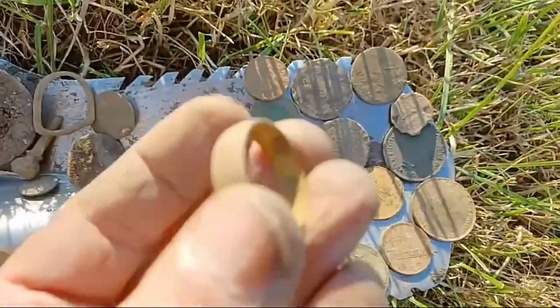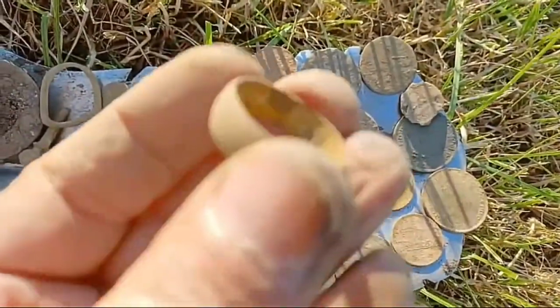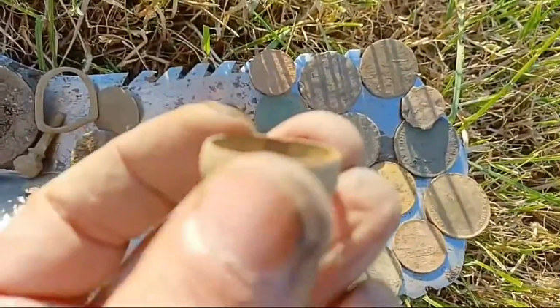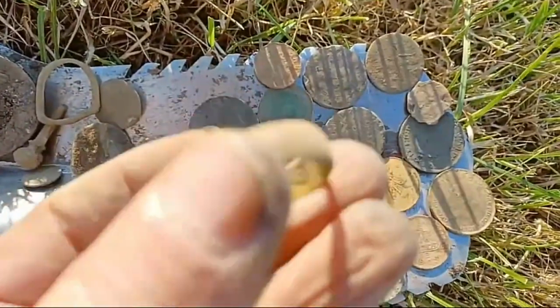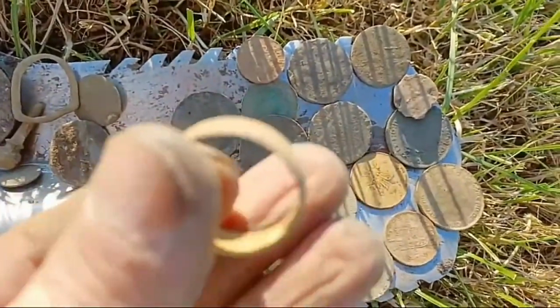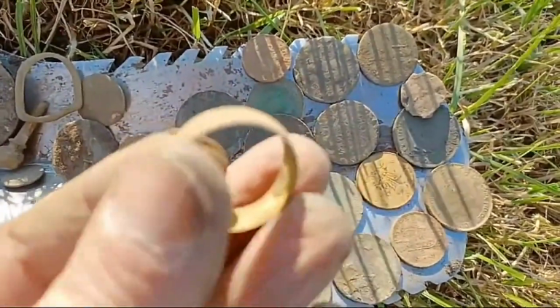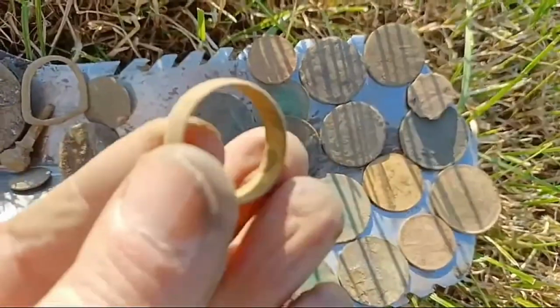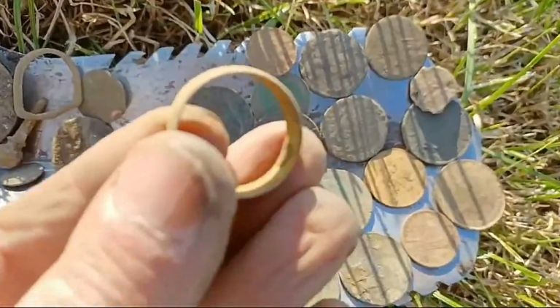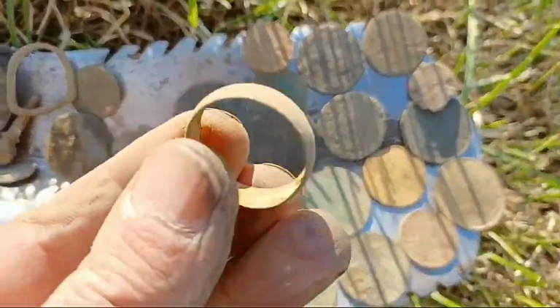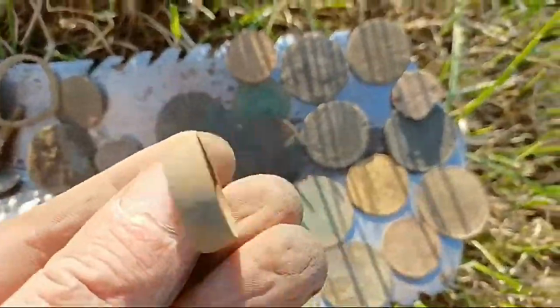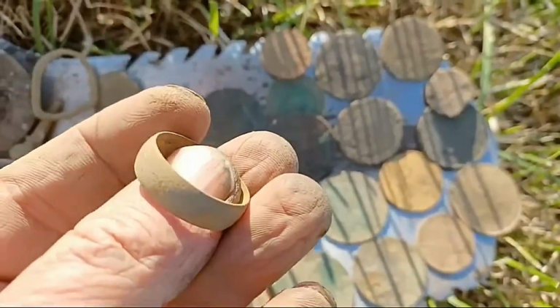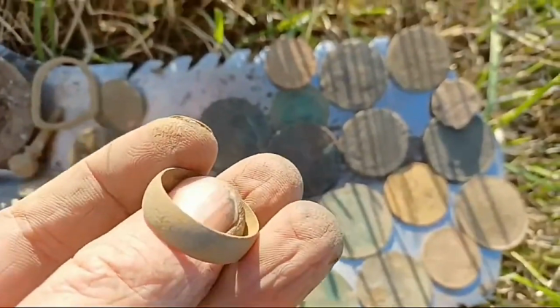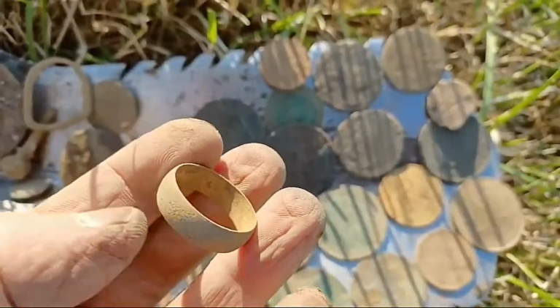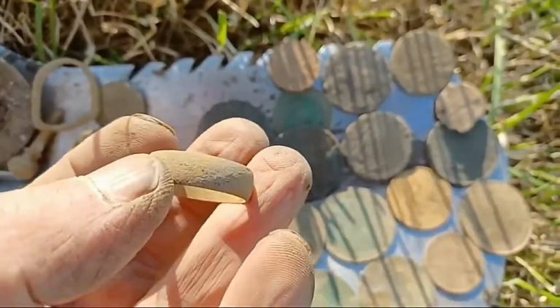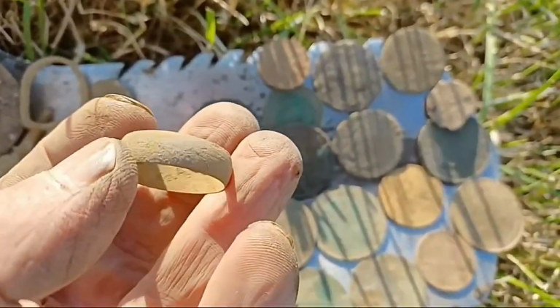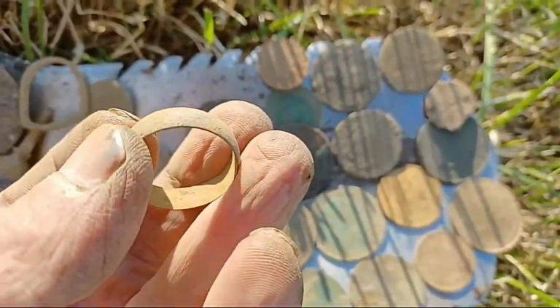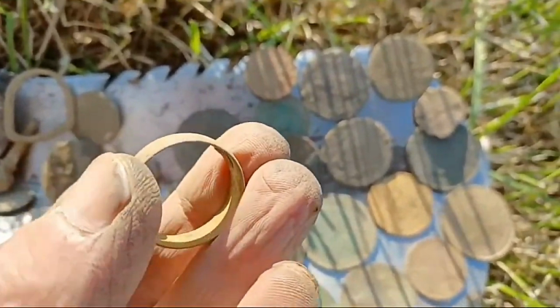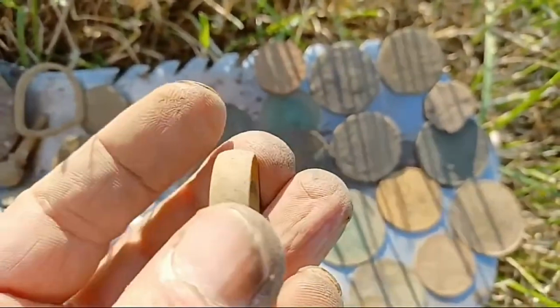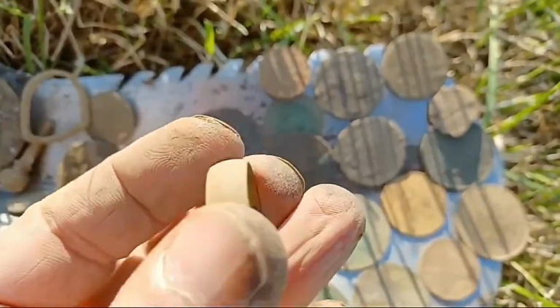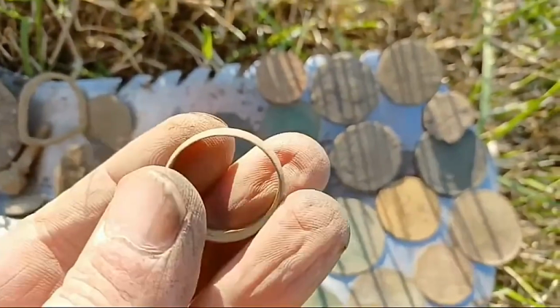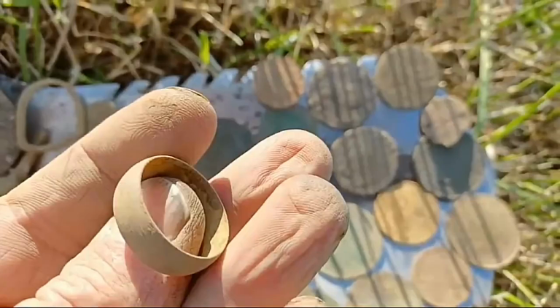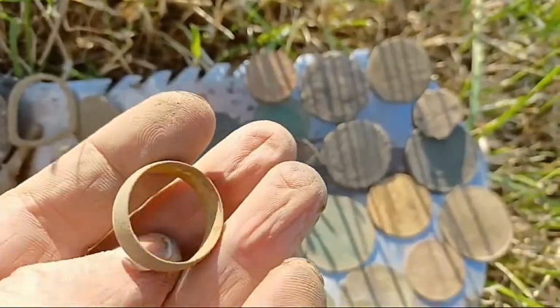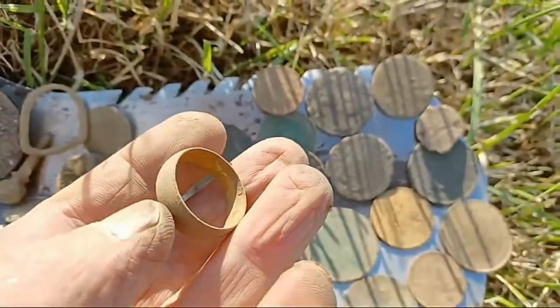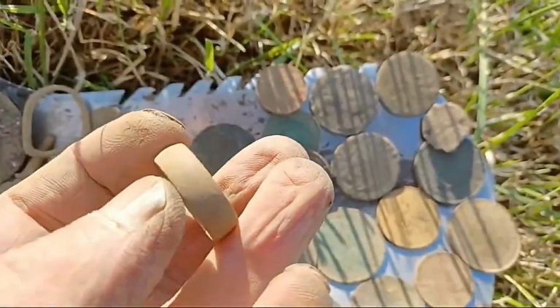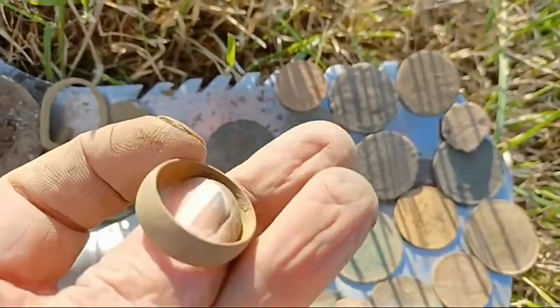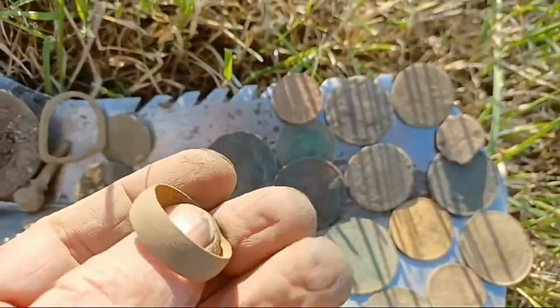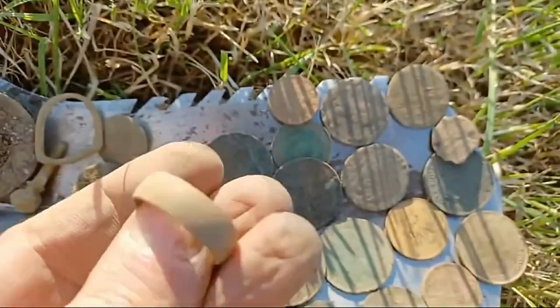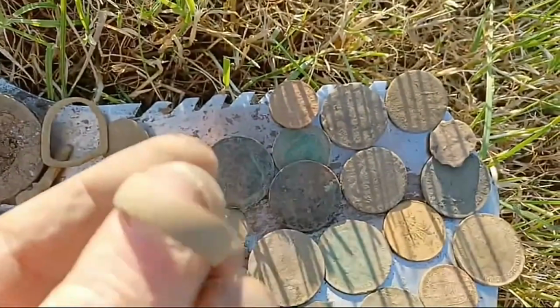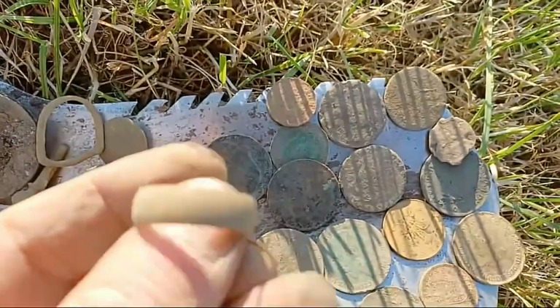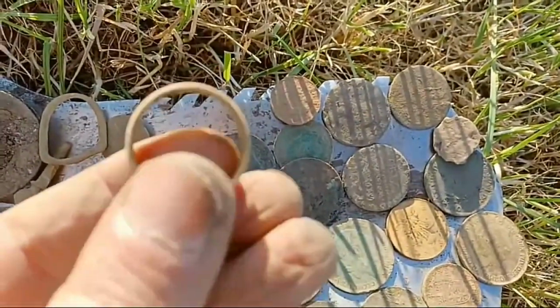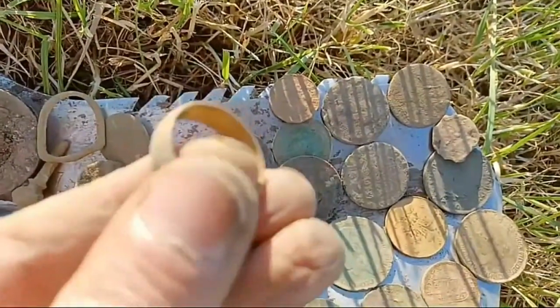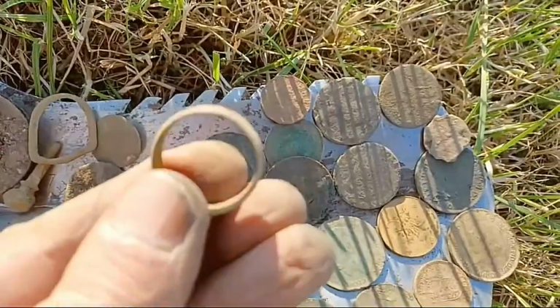This is a Second World War ring. They couldn't afford gold in the Second World War so they had brass rings, and that's what that is - it's definitely a ring, no doubt about it. It's all brass but it's definitely seen better days.